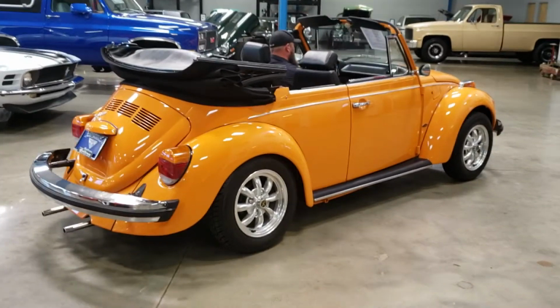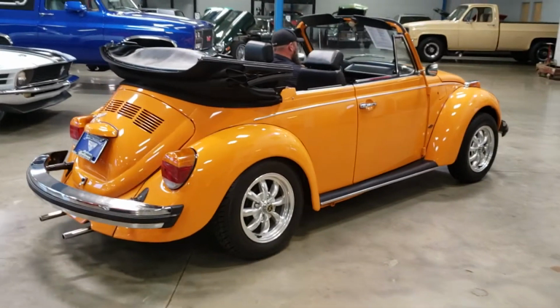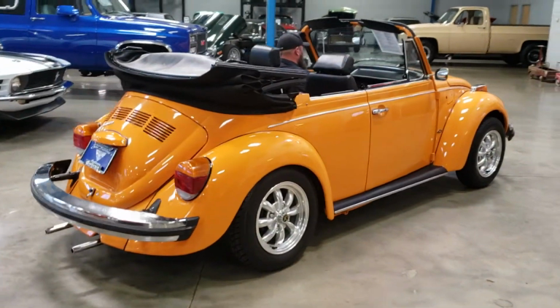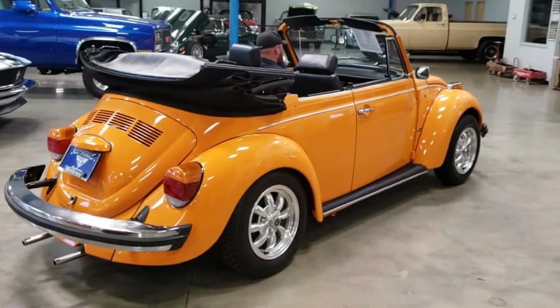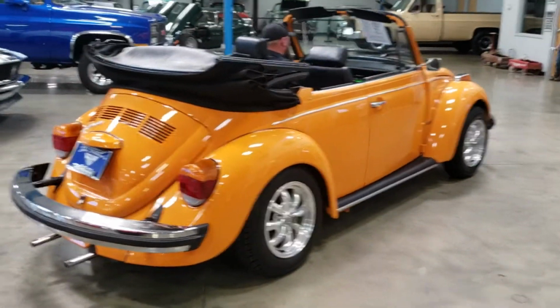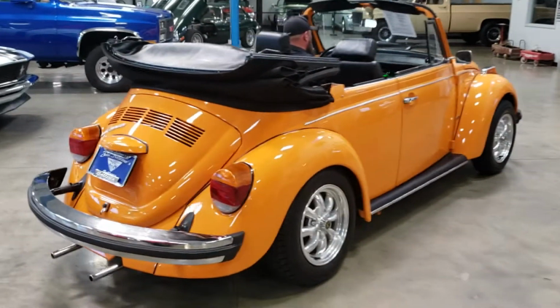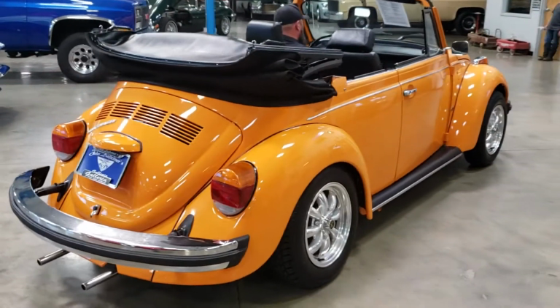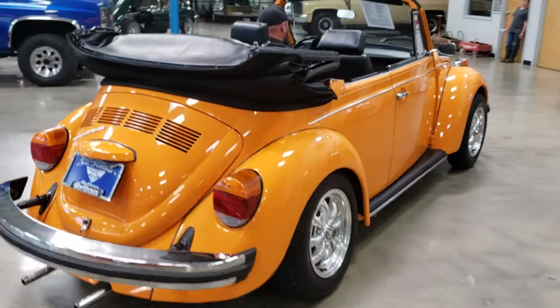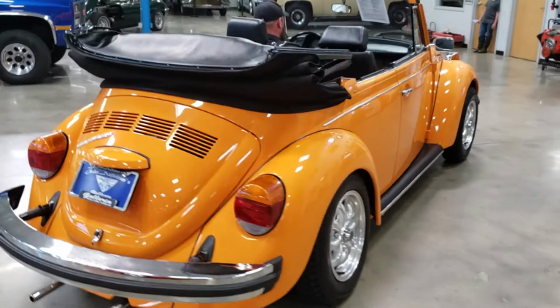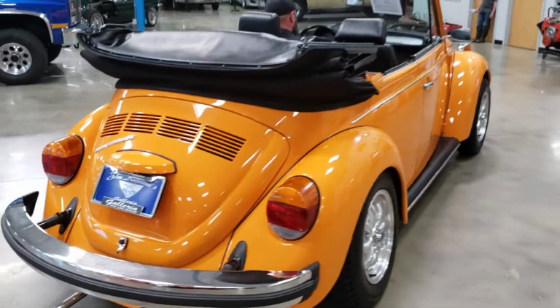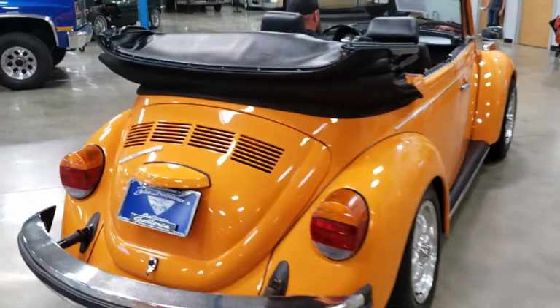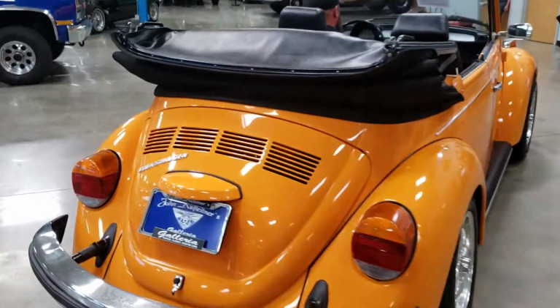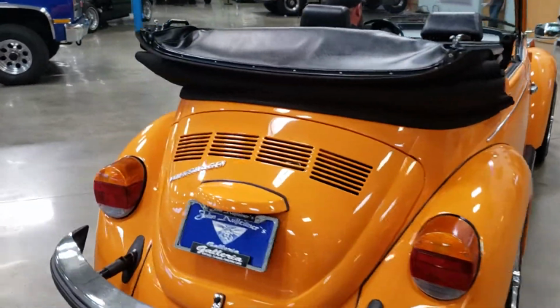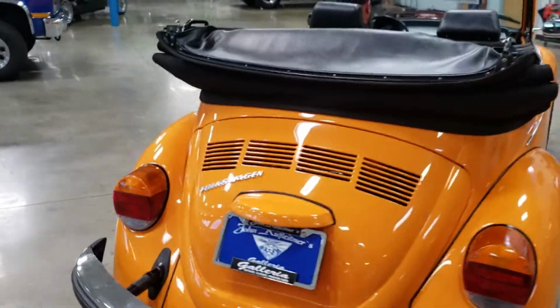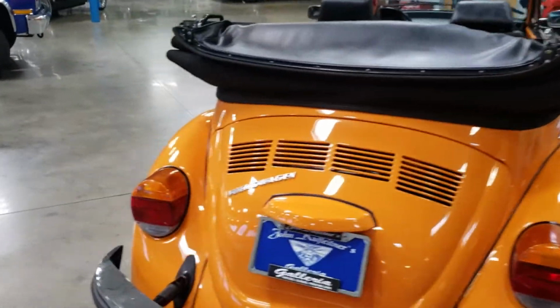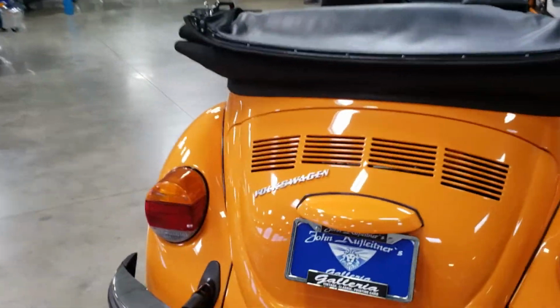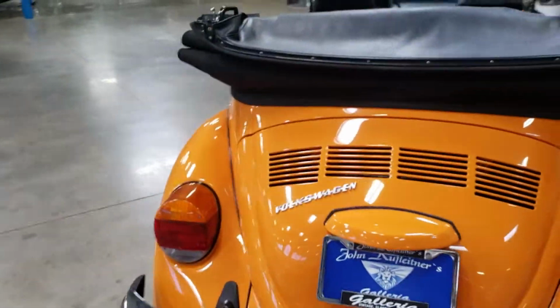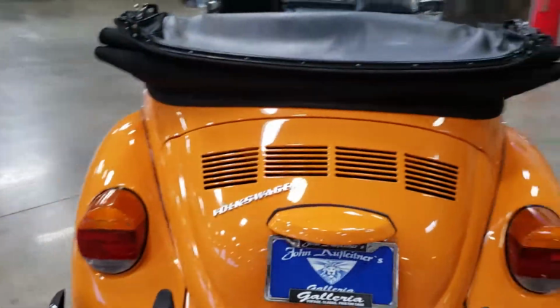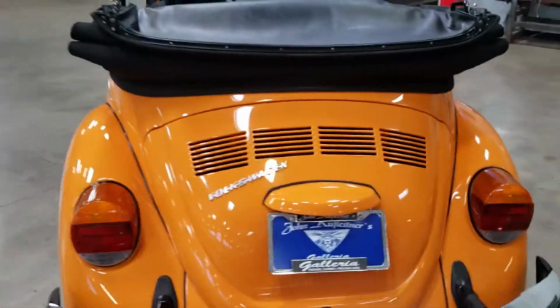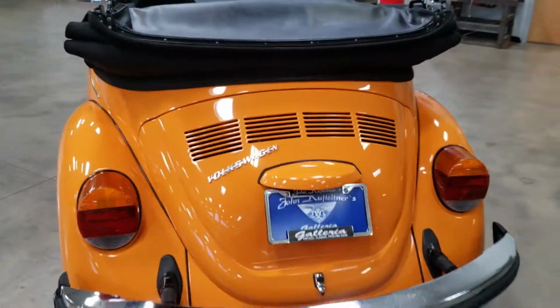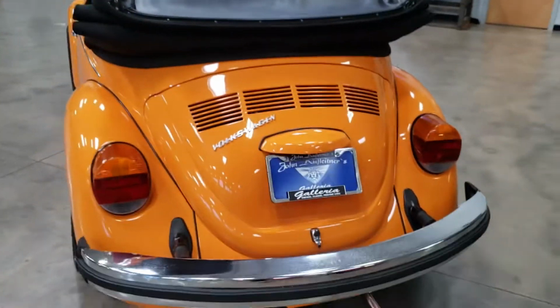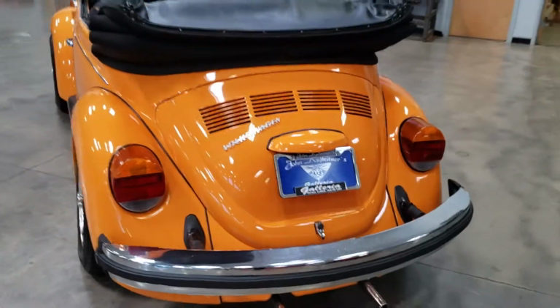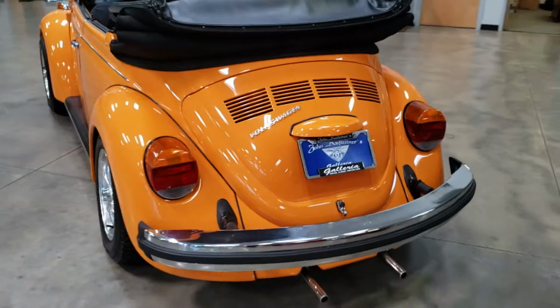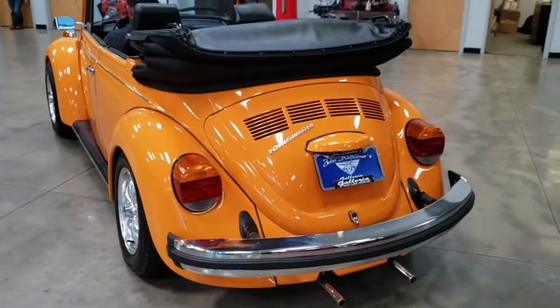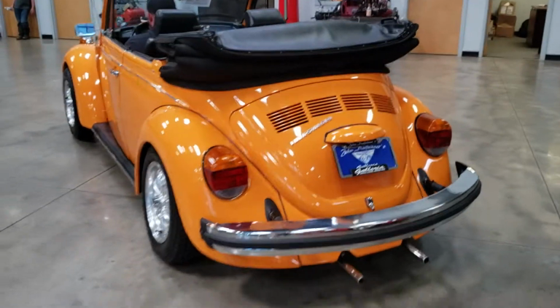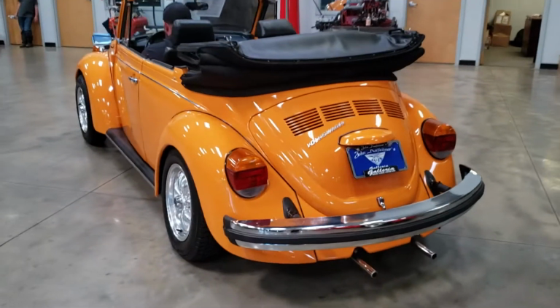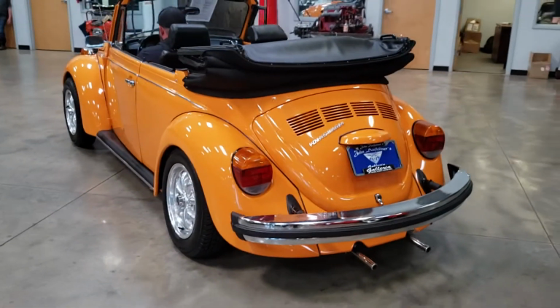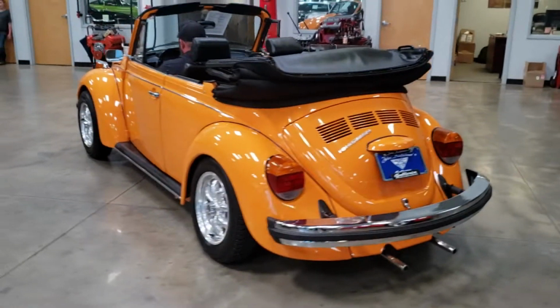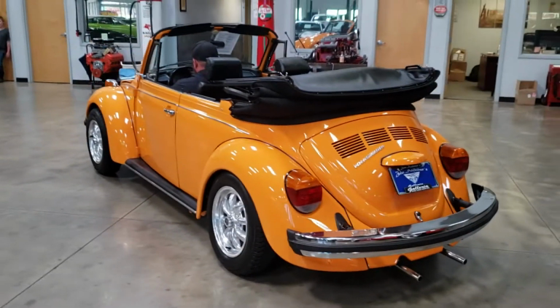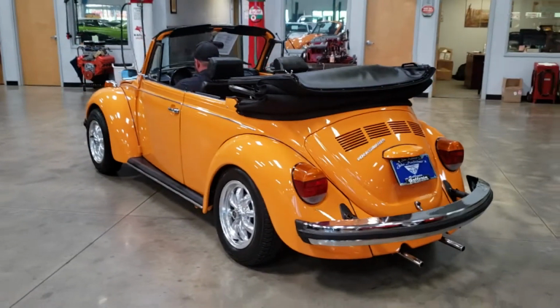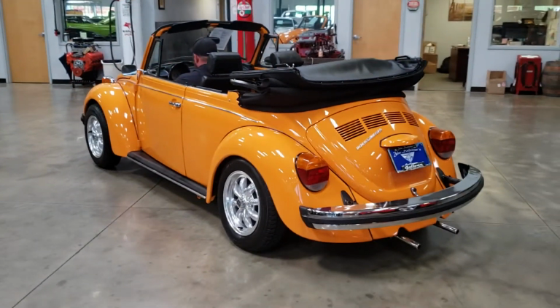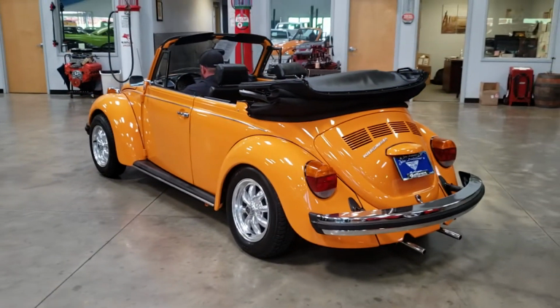This car is truly dialed in. Everything works as it should — gauges, tail lights, headlights, reverse lights, windshield wipers, horn. It's truly turnkey.